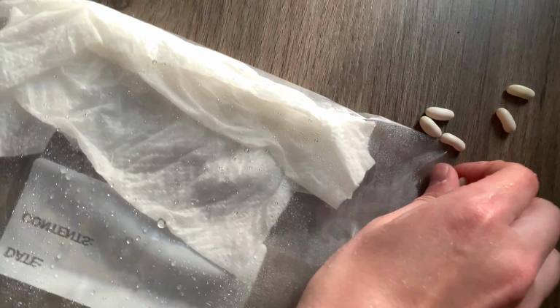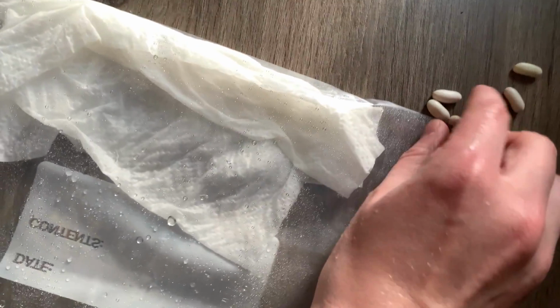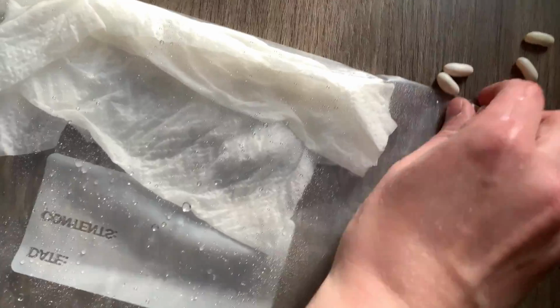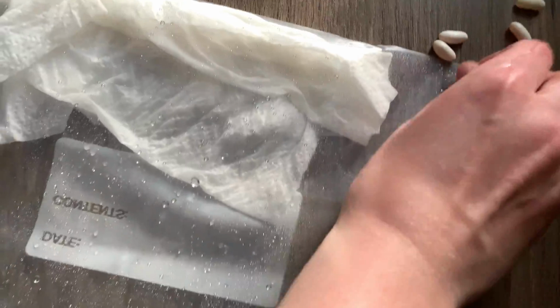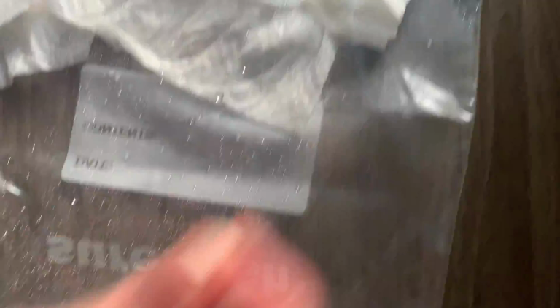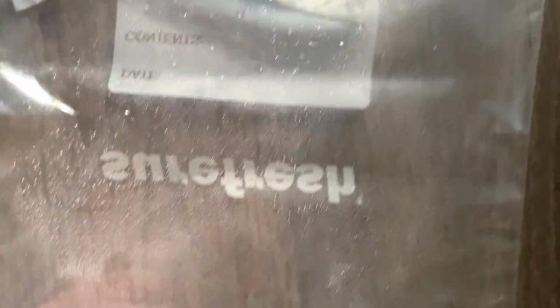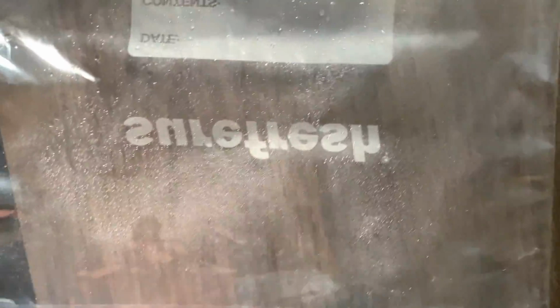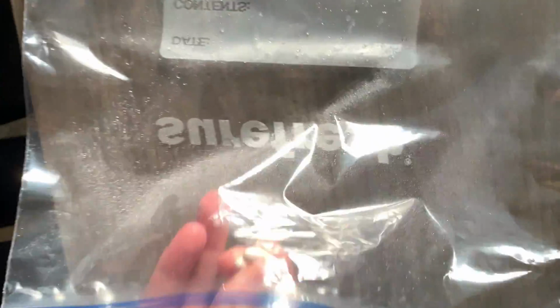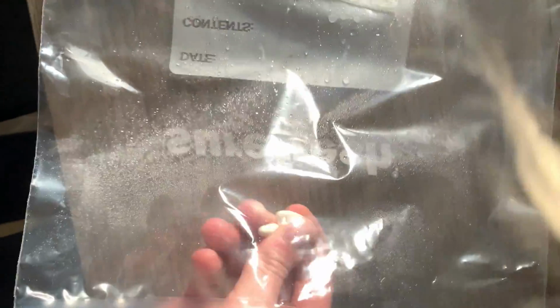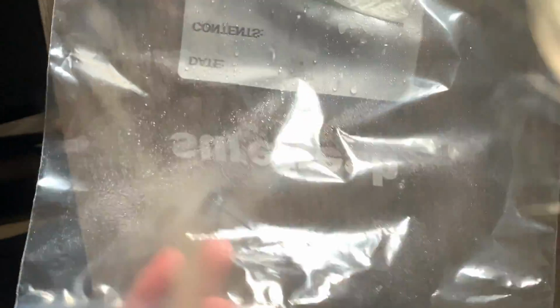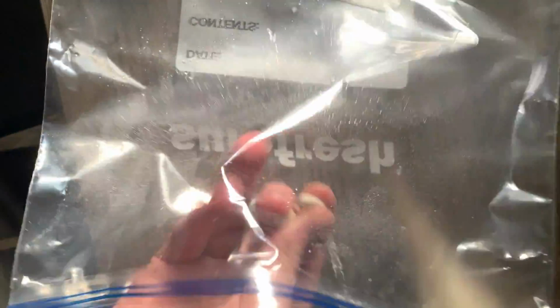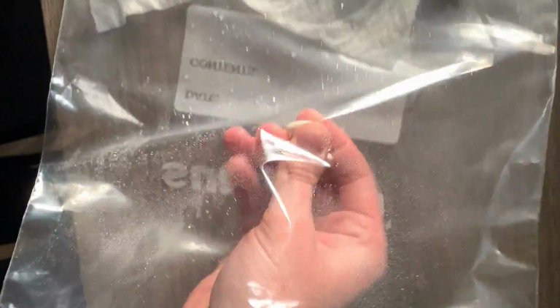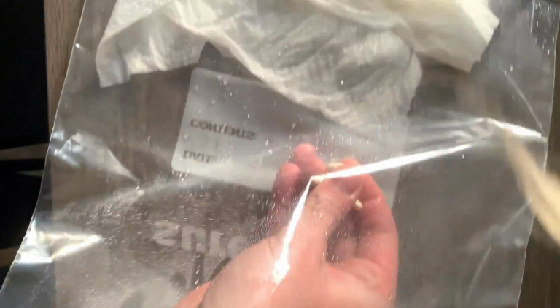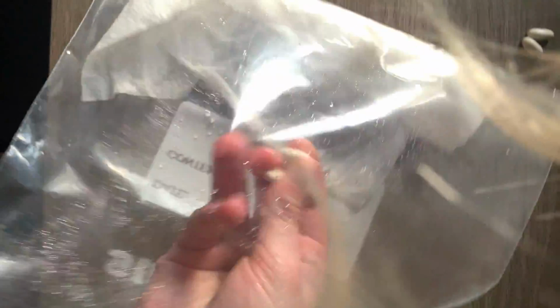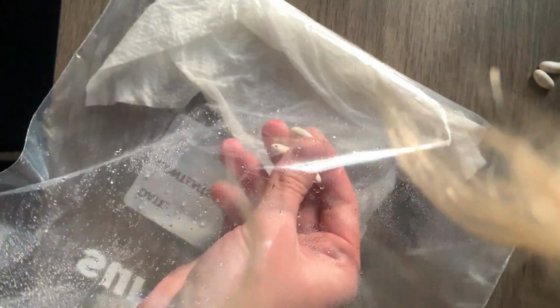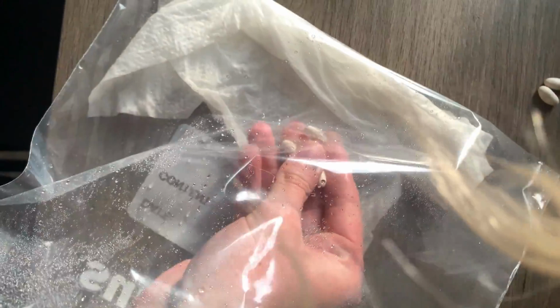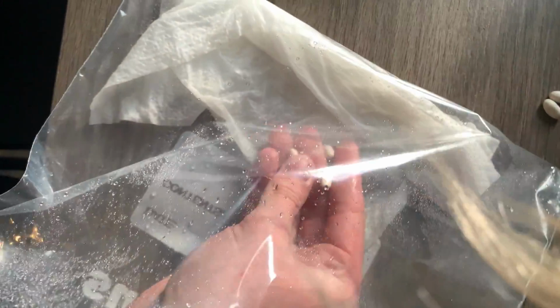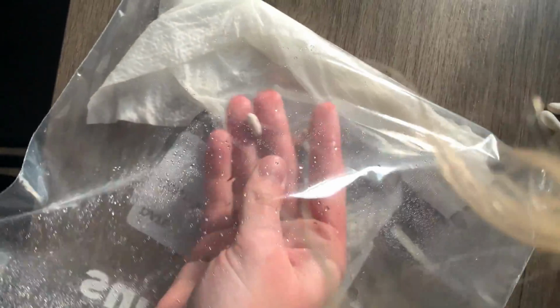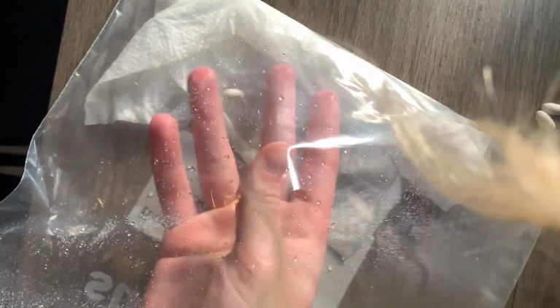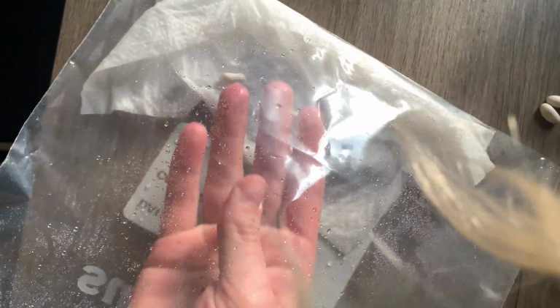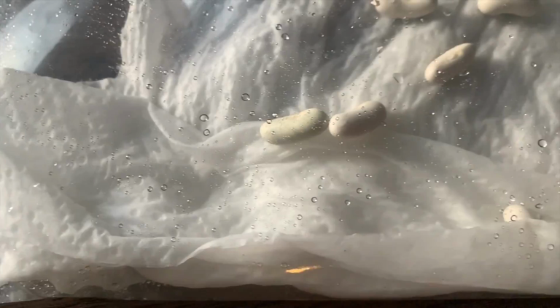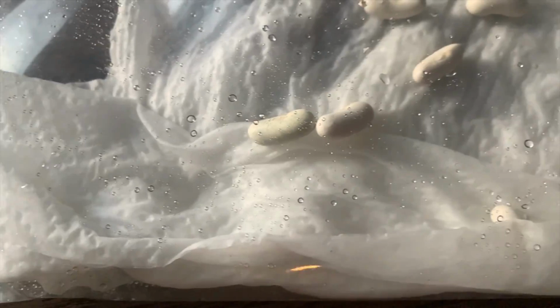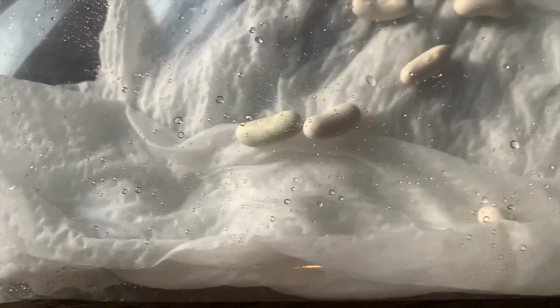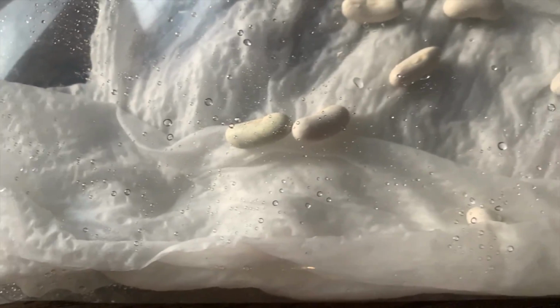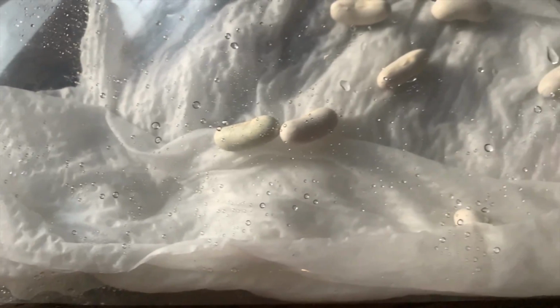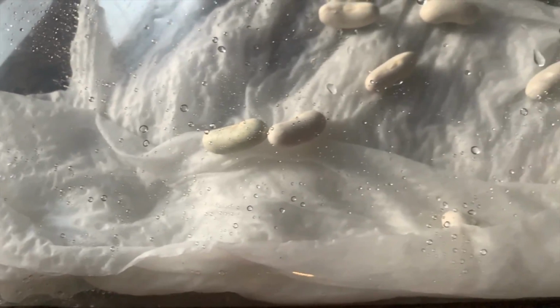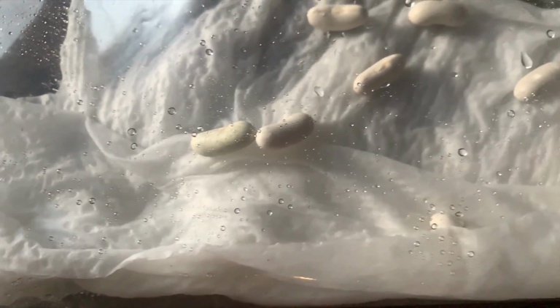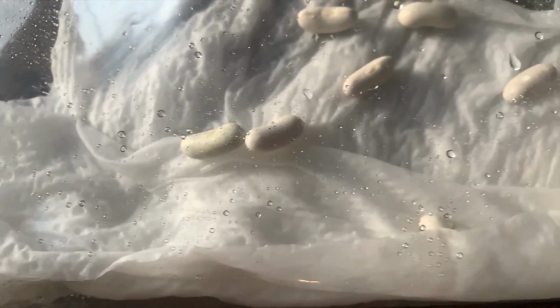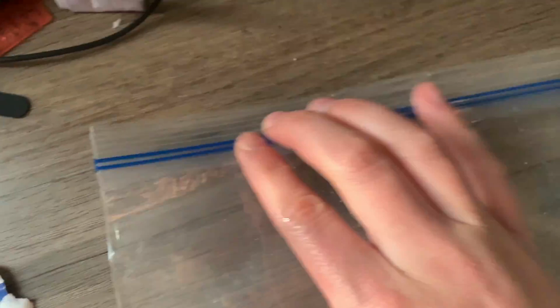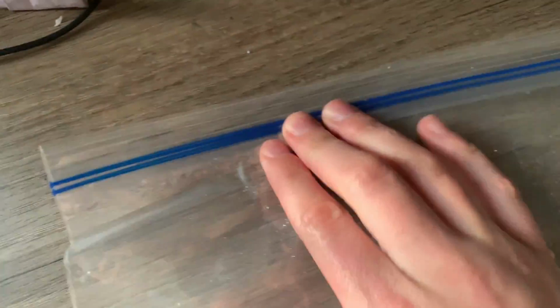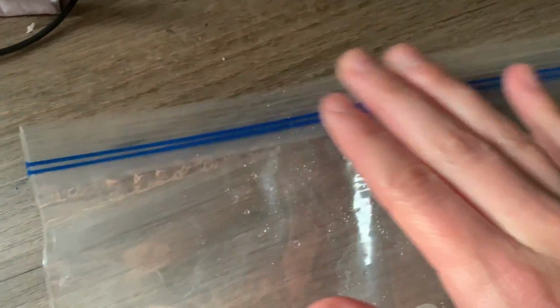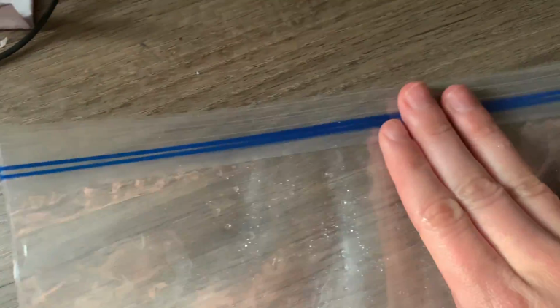Next, if you haven't already, put the paper towel in the bottom of the bag and grab the seeds of your choice. Put the seeds in the bag and that's pretty much it.